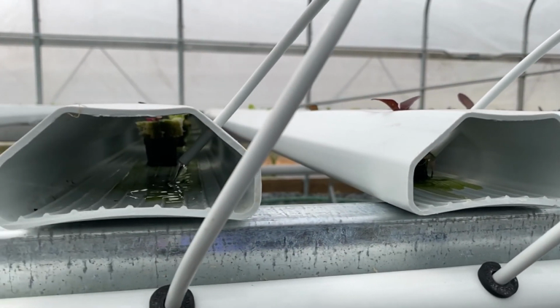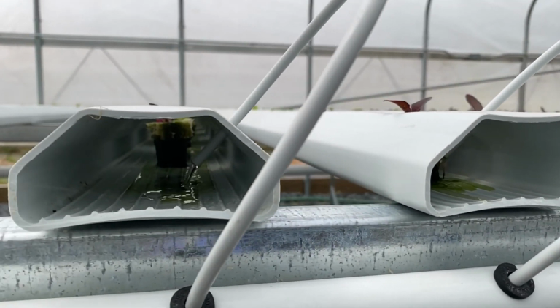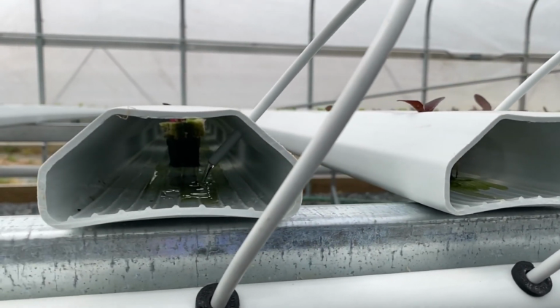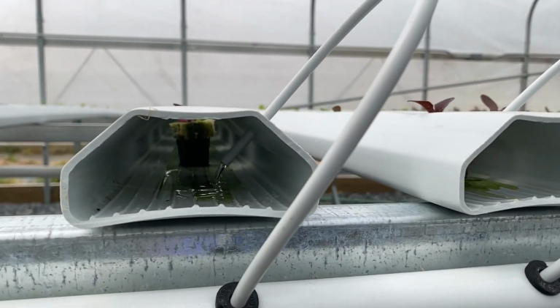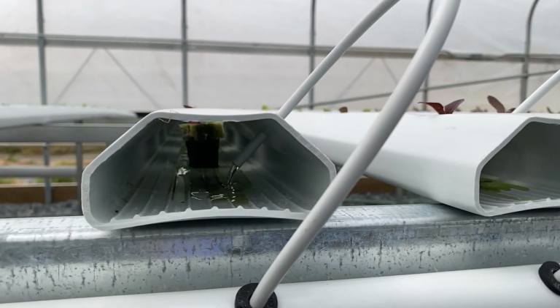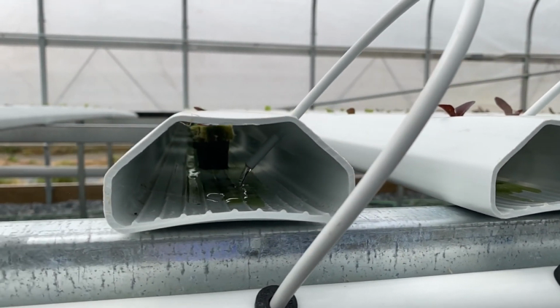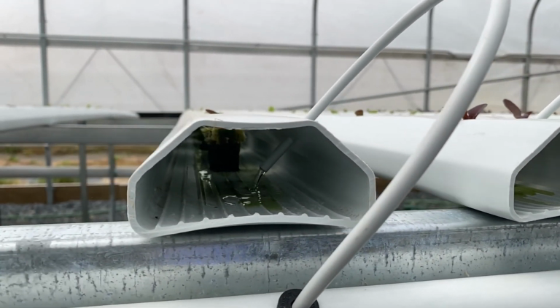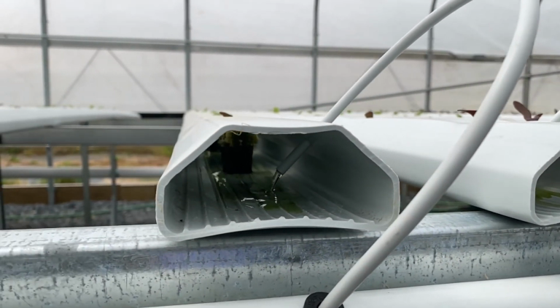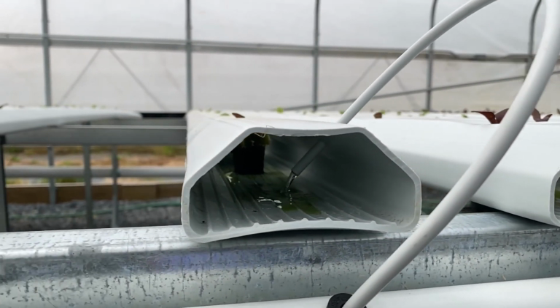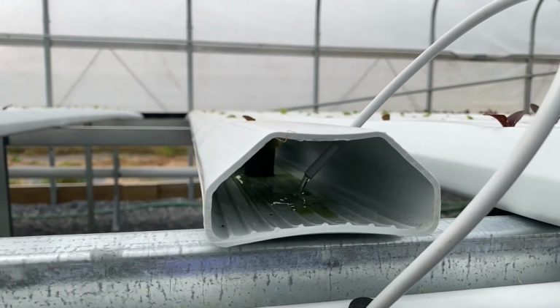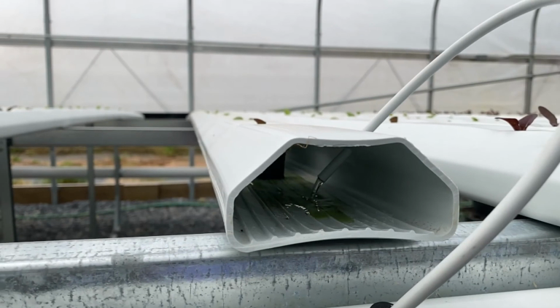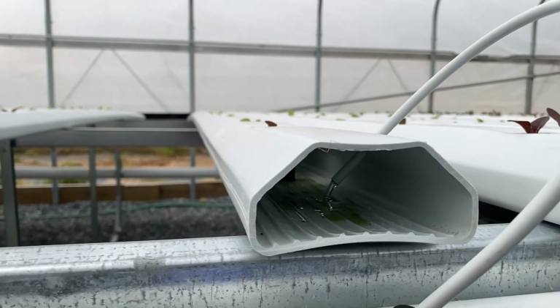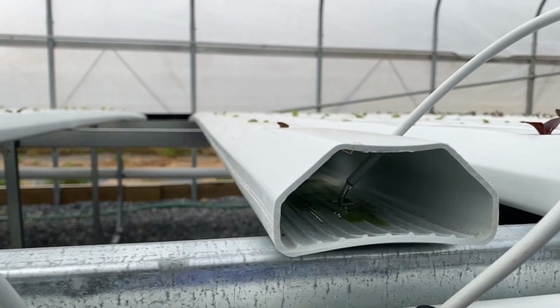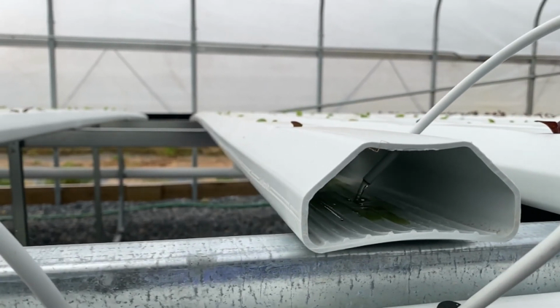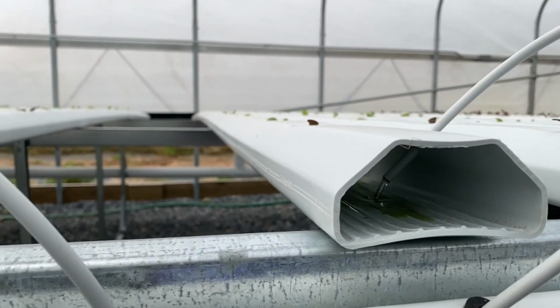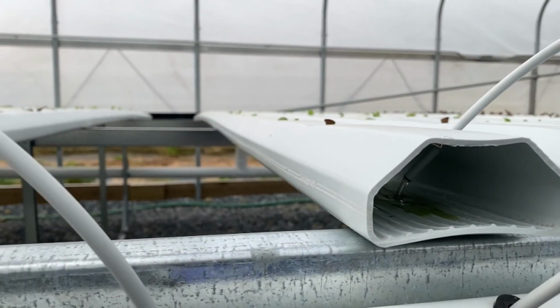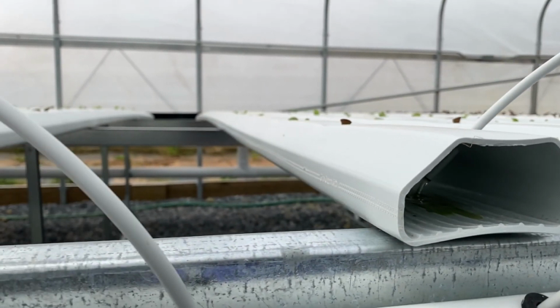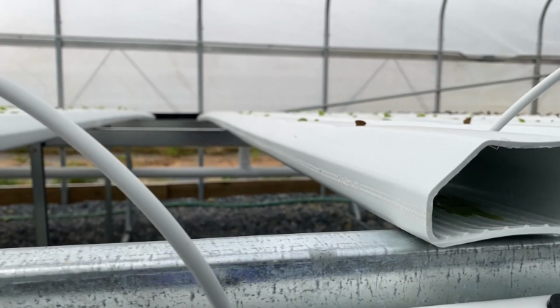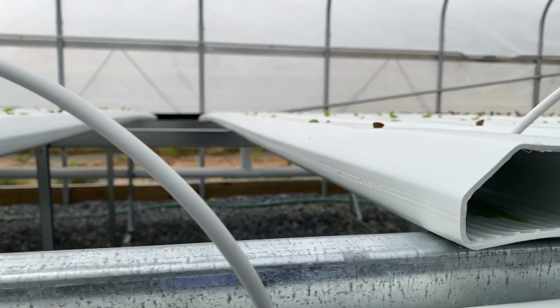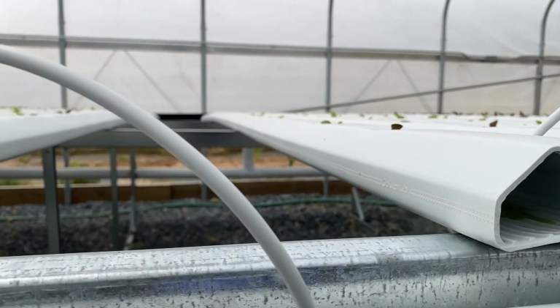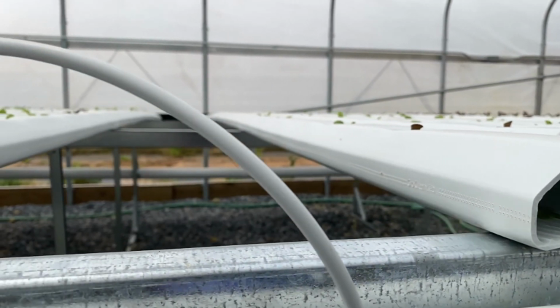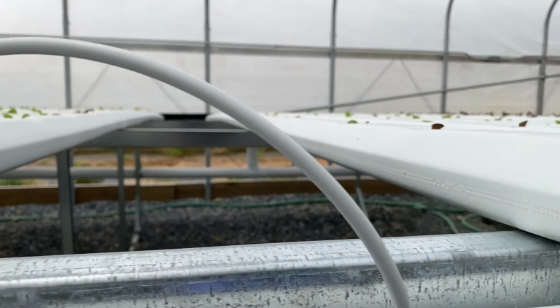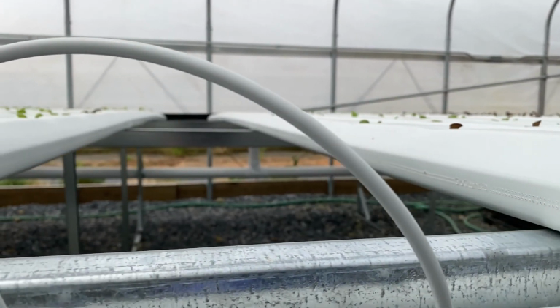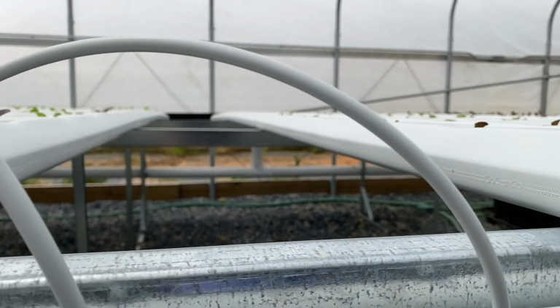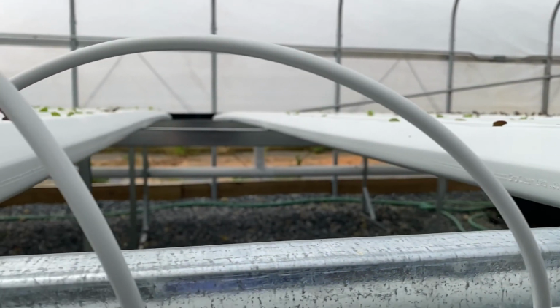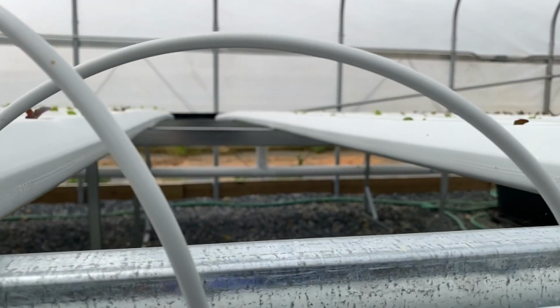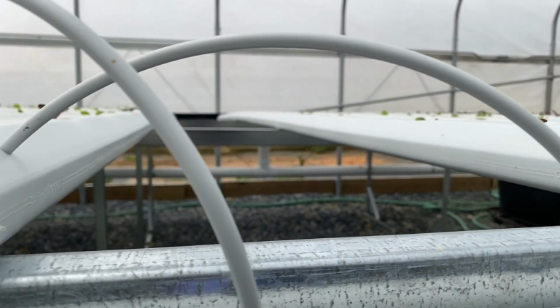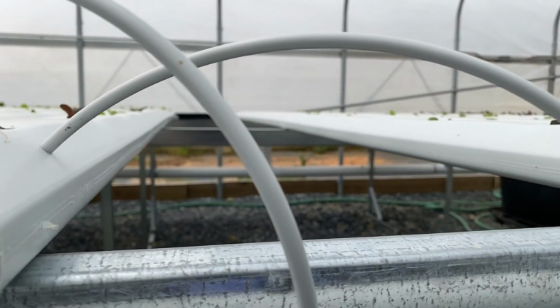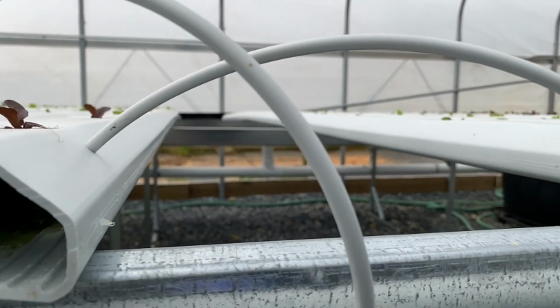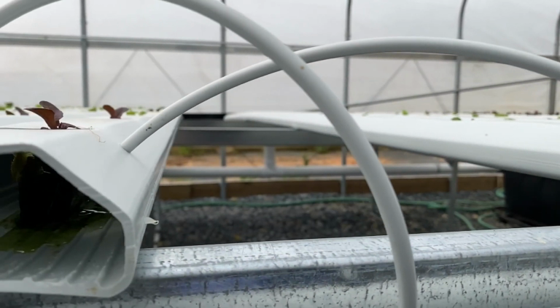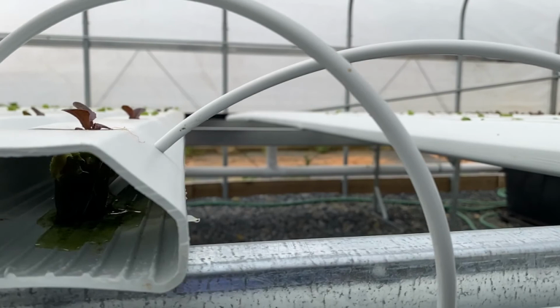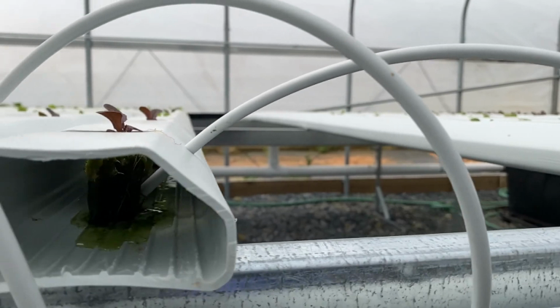And that basically covers a general overview of a daily check in a hydroponic system. Thank you.